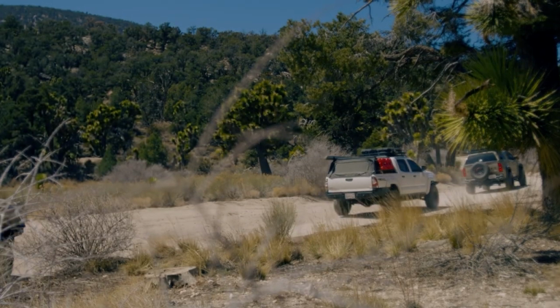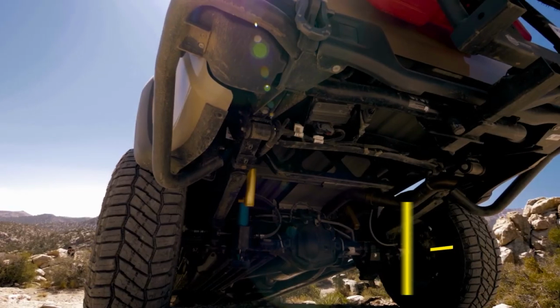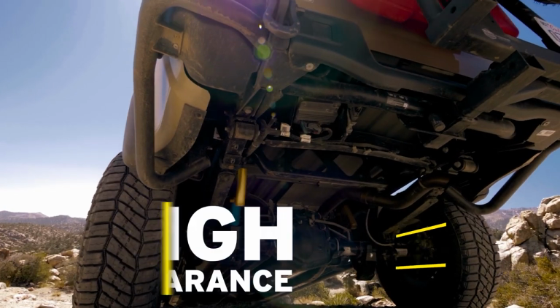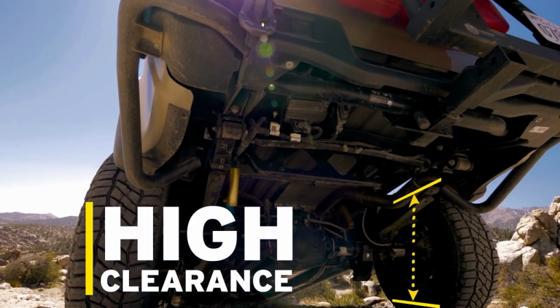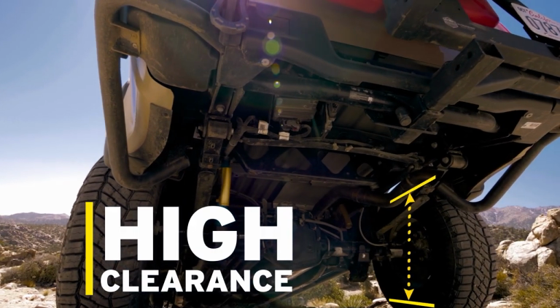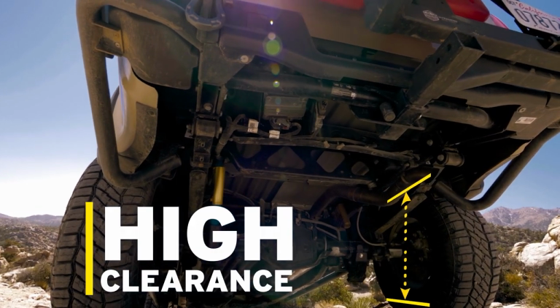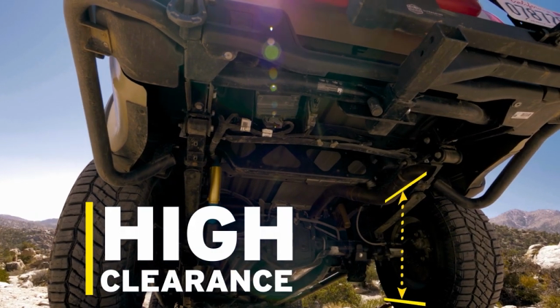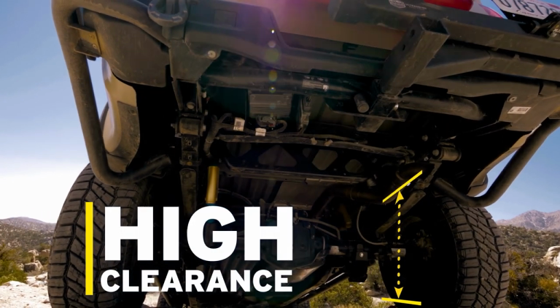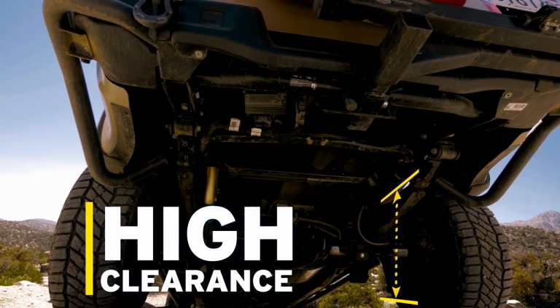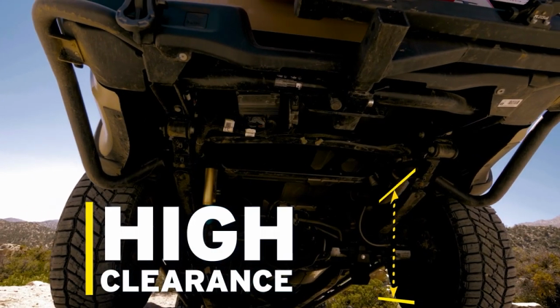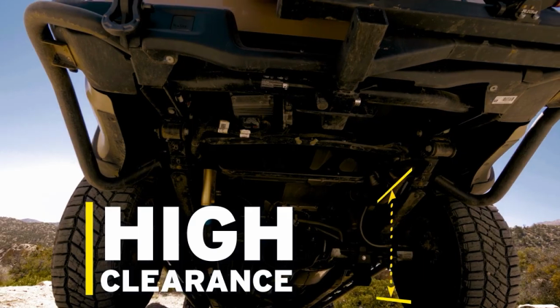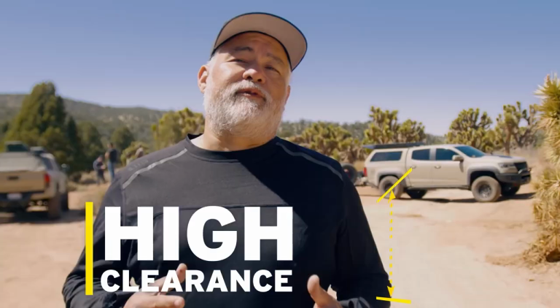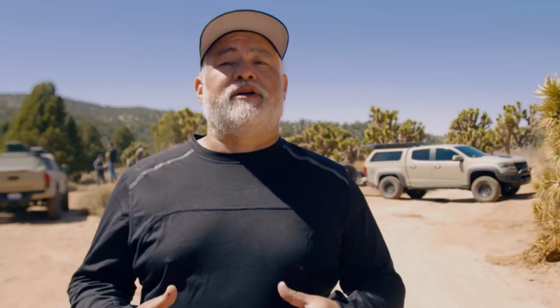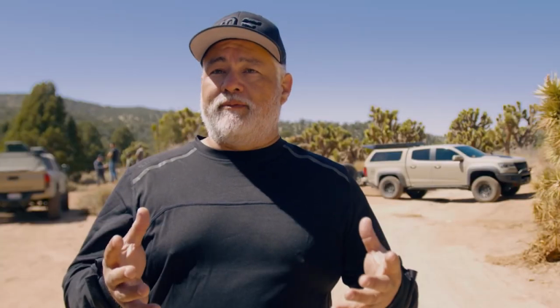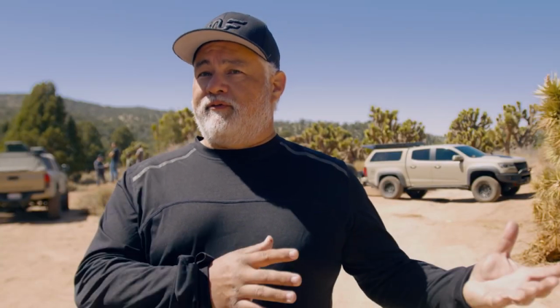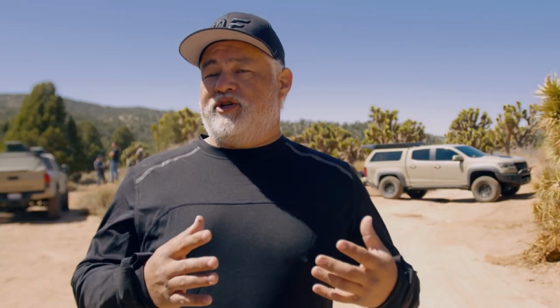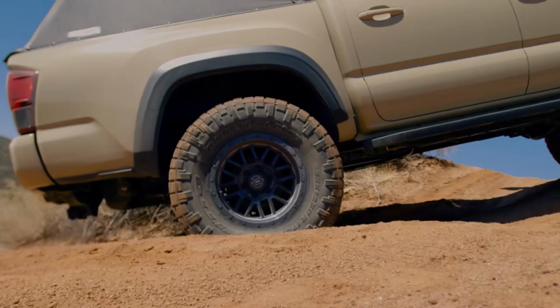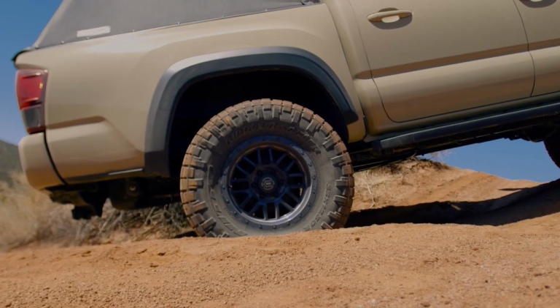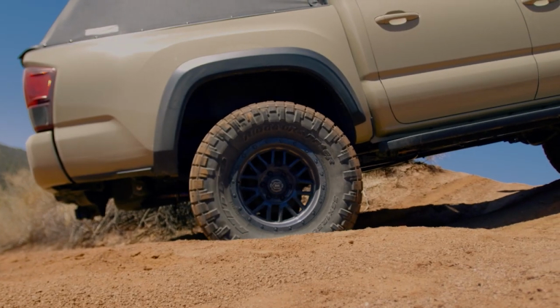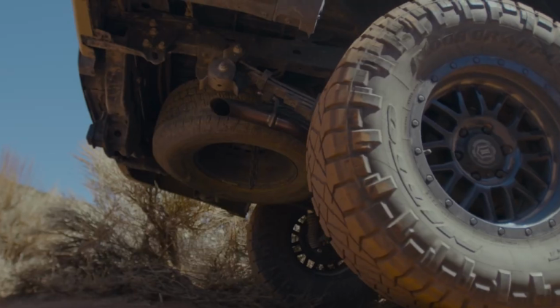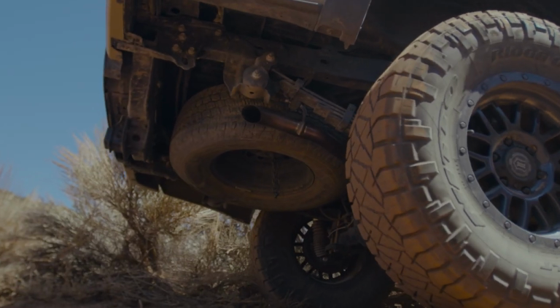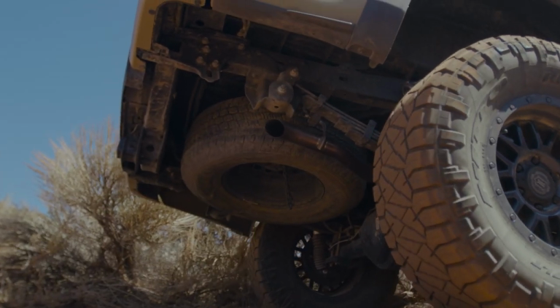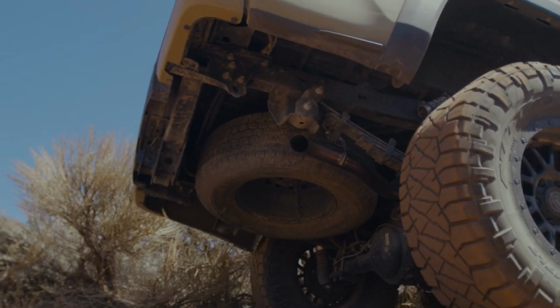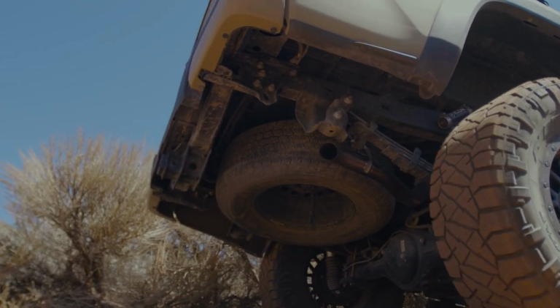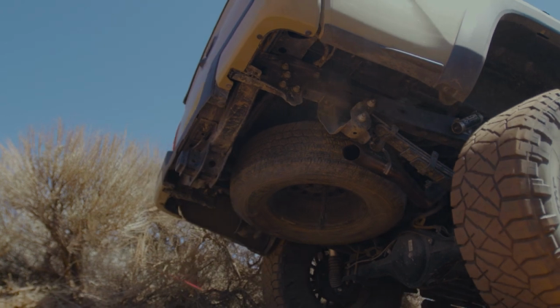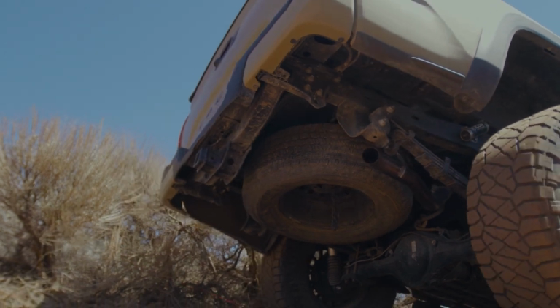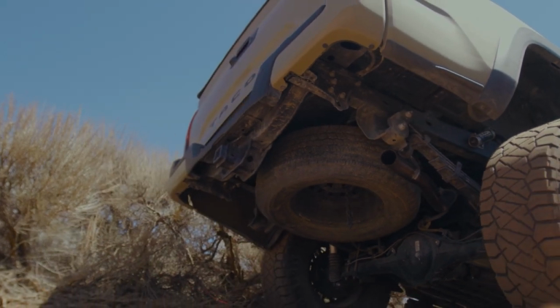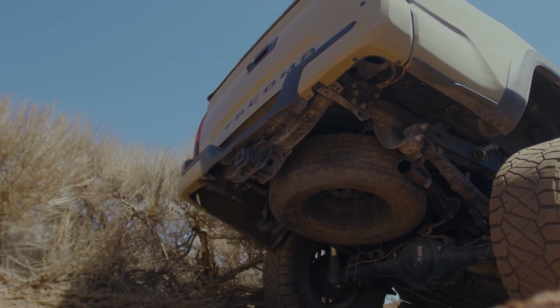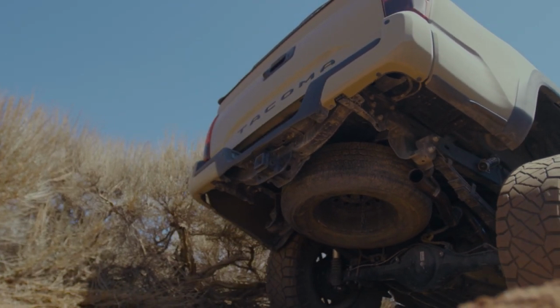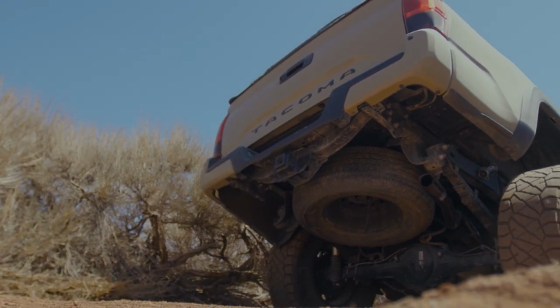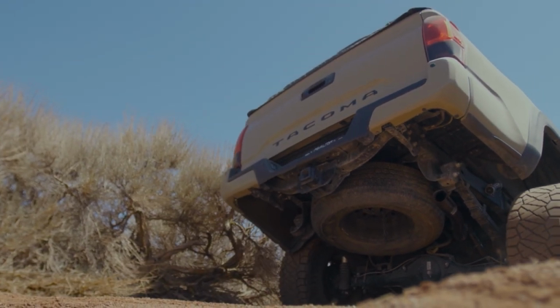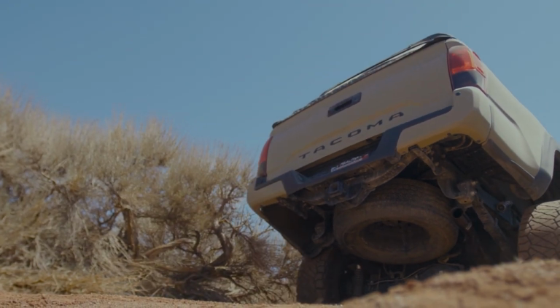In addition, we also incorporate a high-clearance exhaust design. This means that the muffler is tucked well above the frame and chassis, but it also means that we put the tailpipe up inside where it doesn't get hit by any of the obstacles it might come across on the trails.